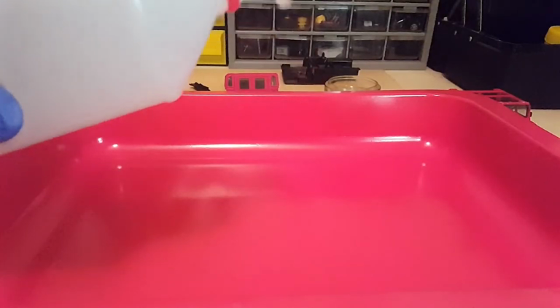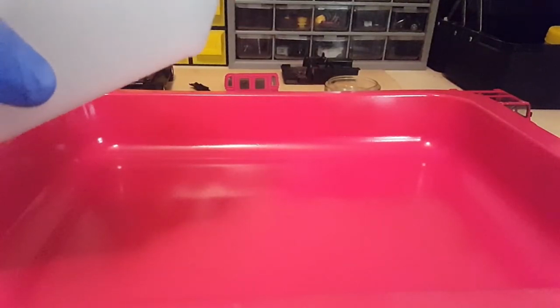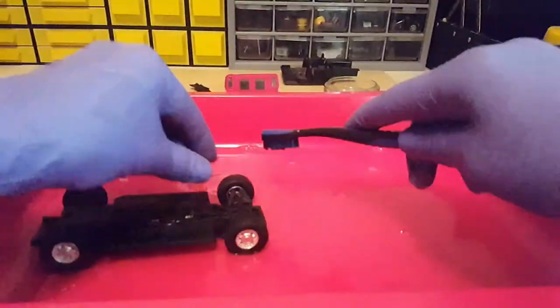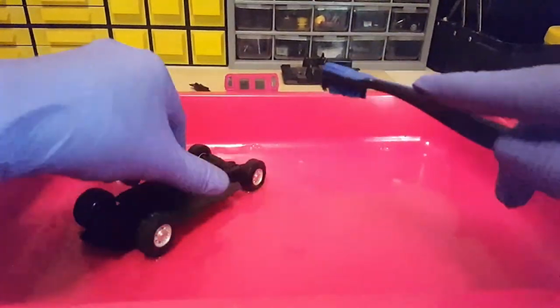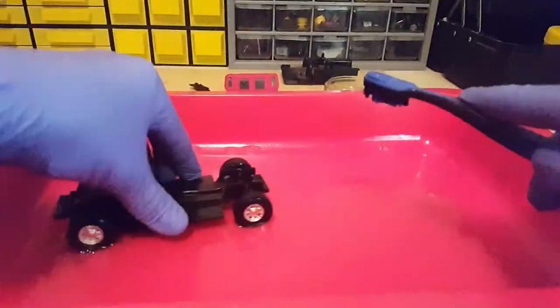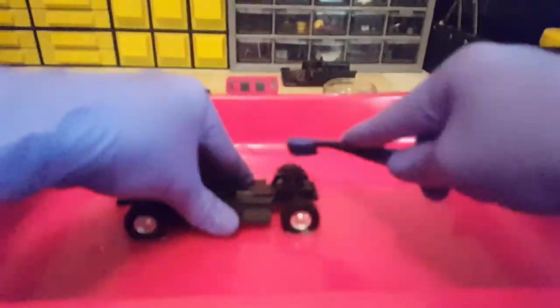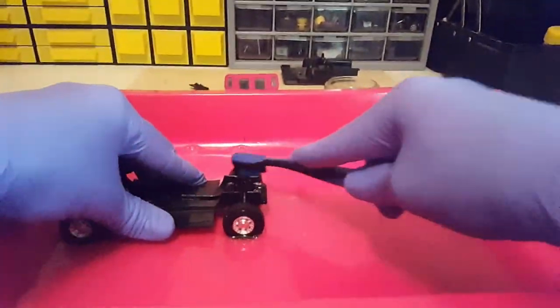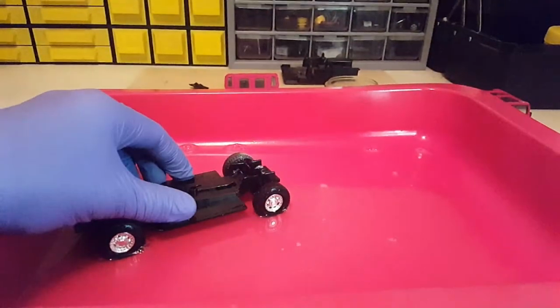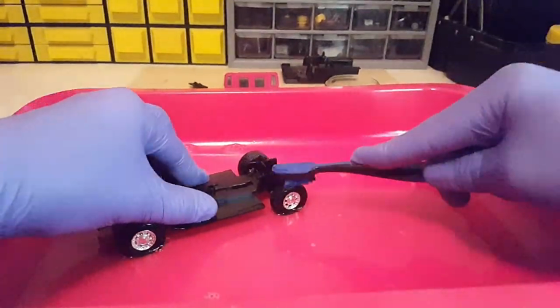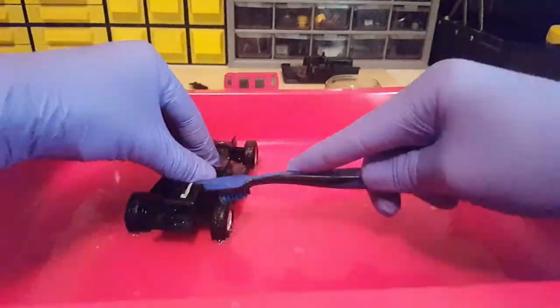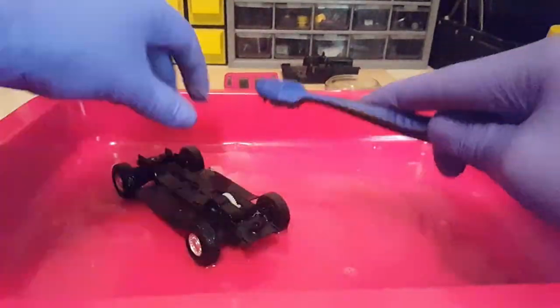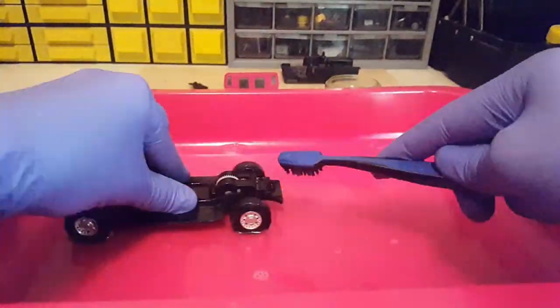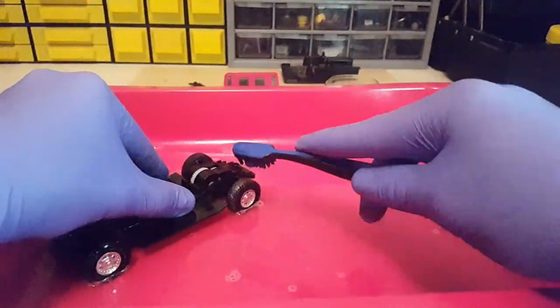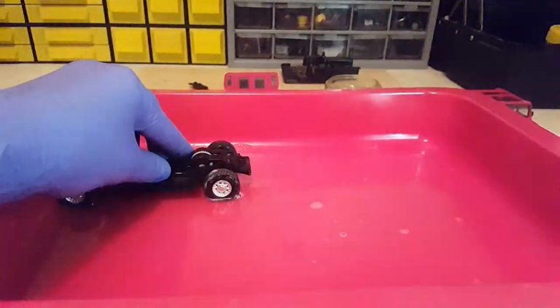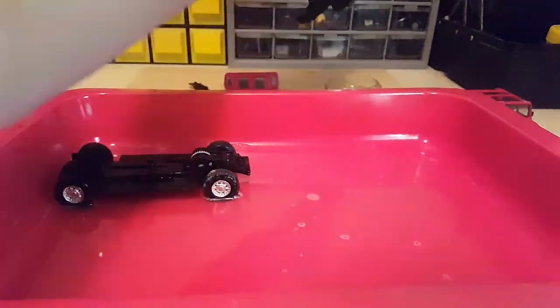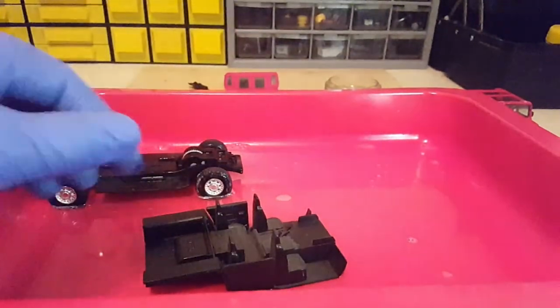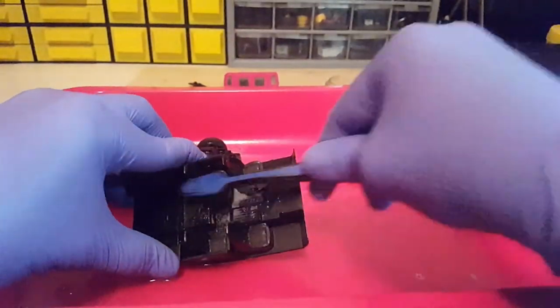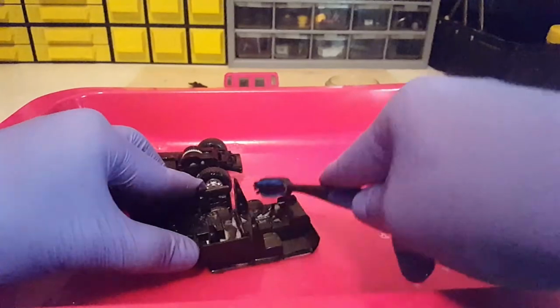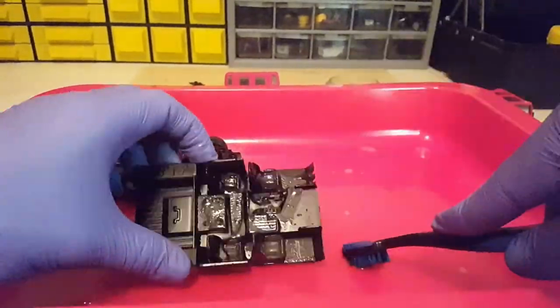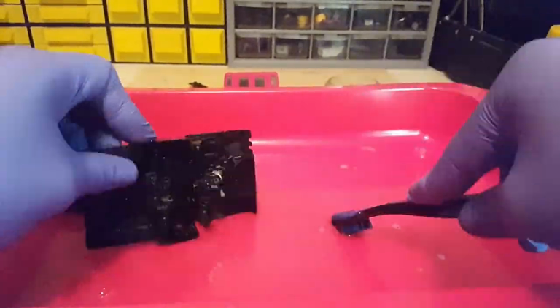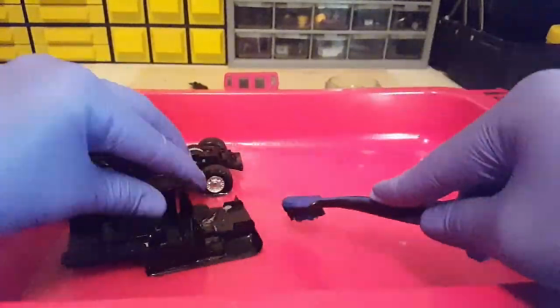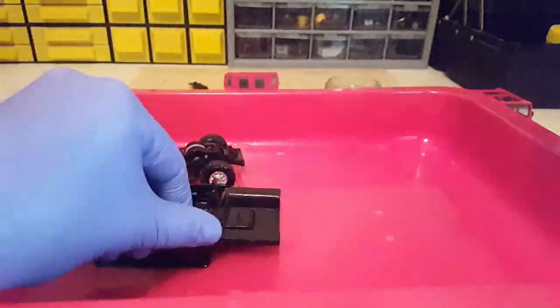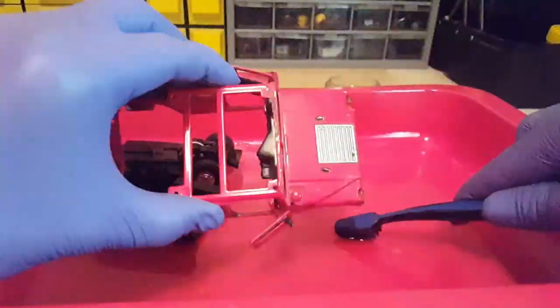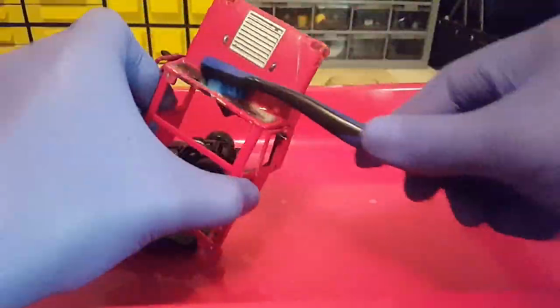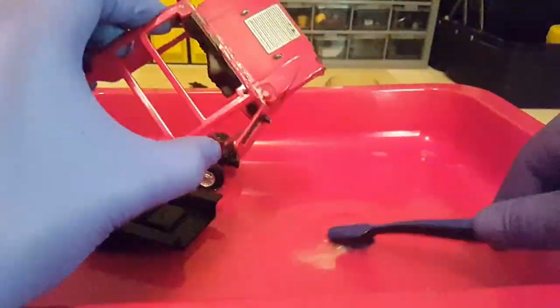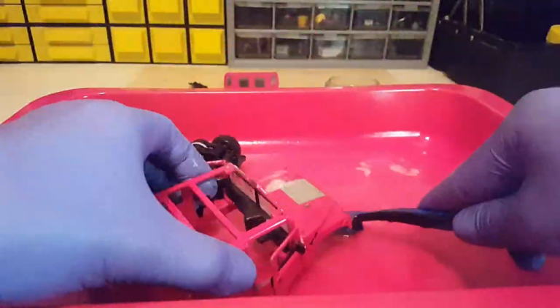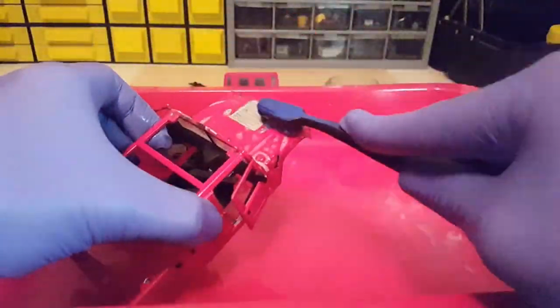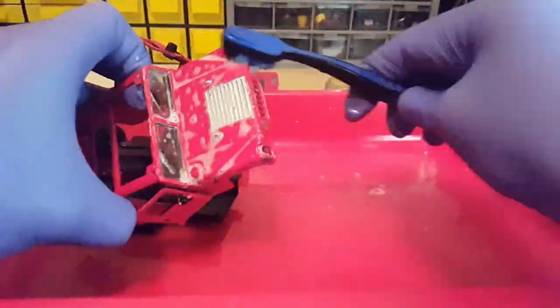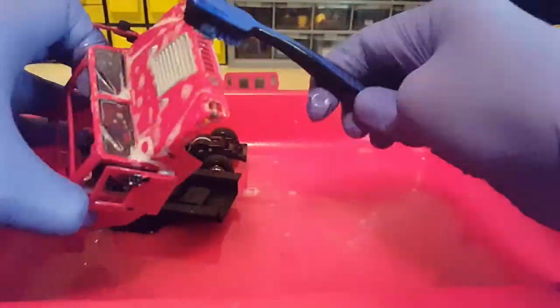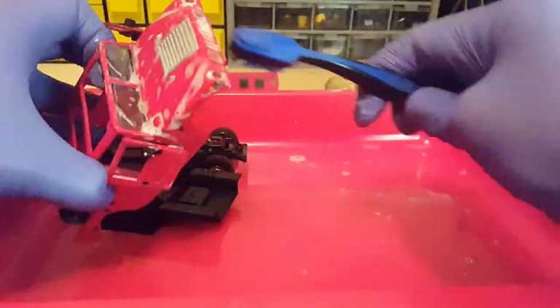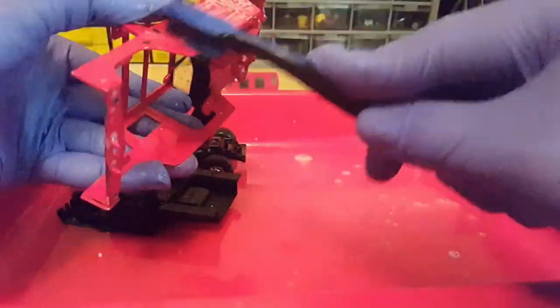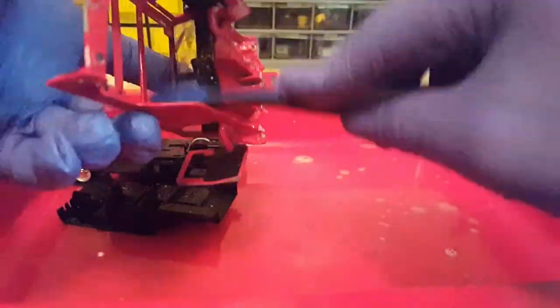I pour my homemade cleaning concentrate into the tray. I made it by mixing different cleaning agents in different ratios. The main part of this concentrate is dishwashing detergent. Just wash the model.